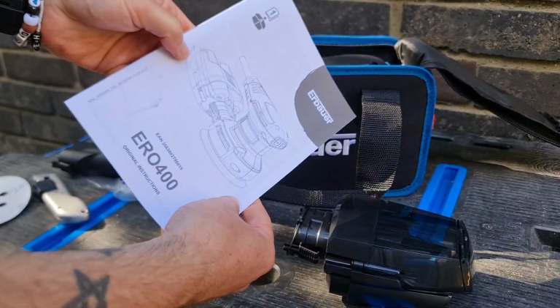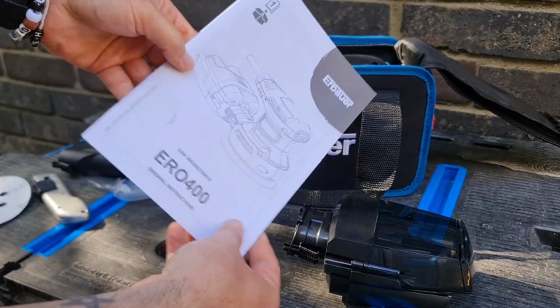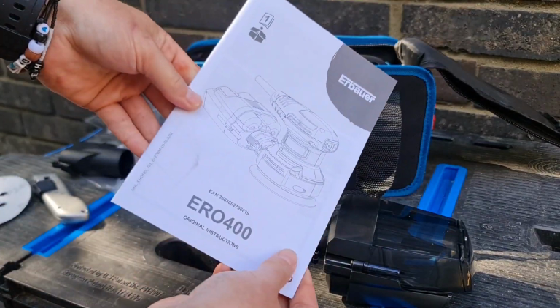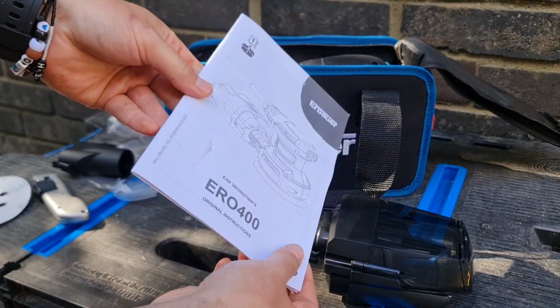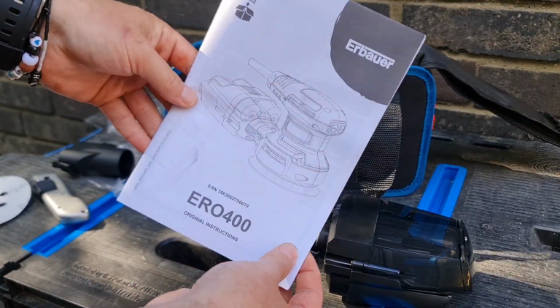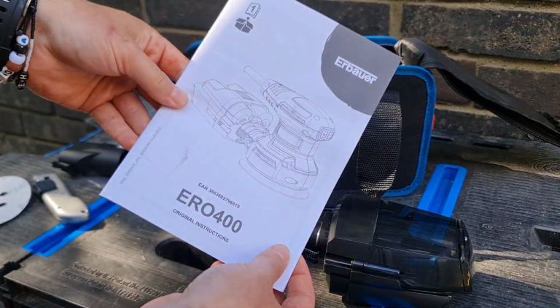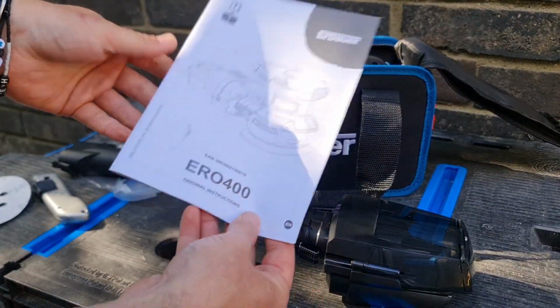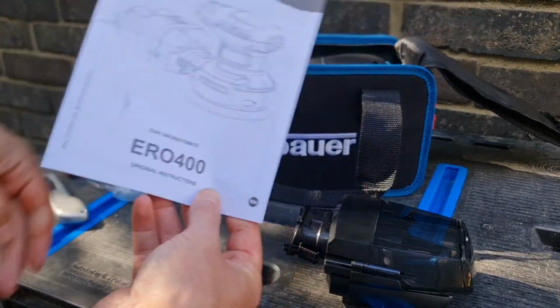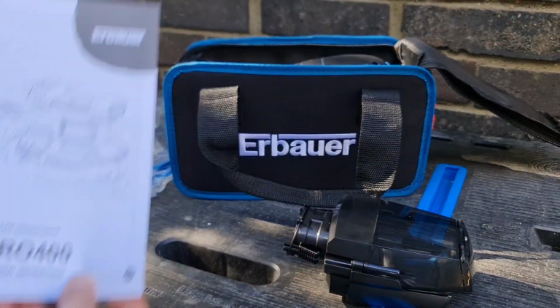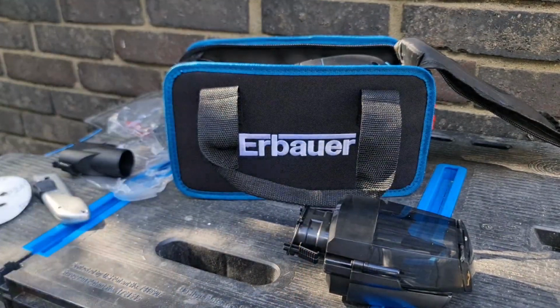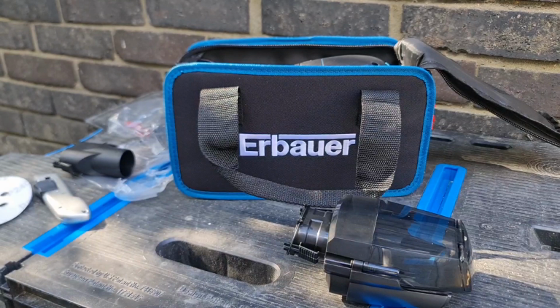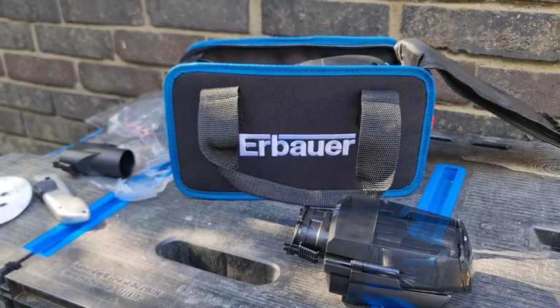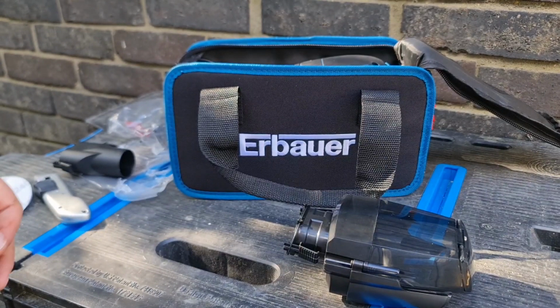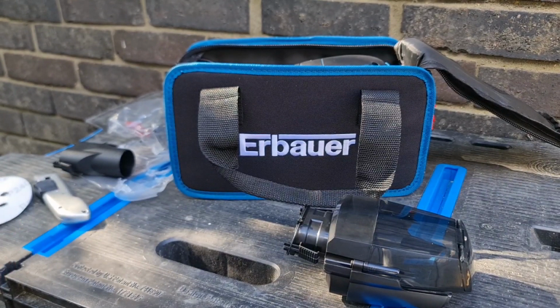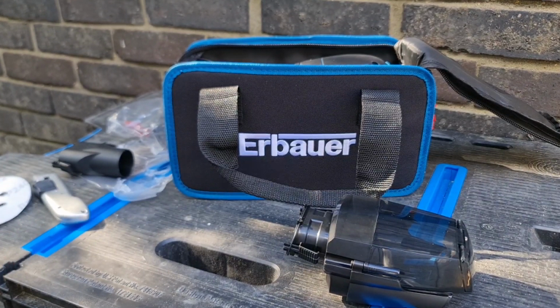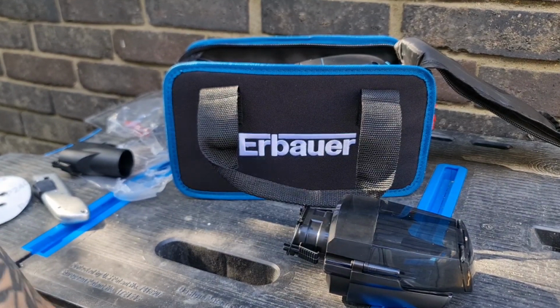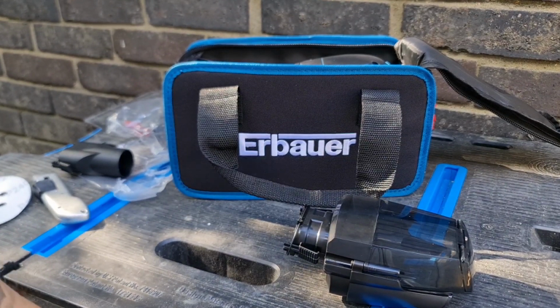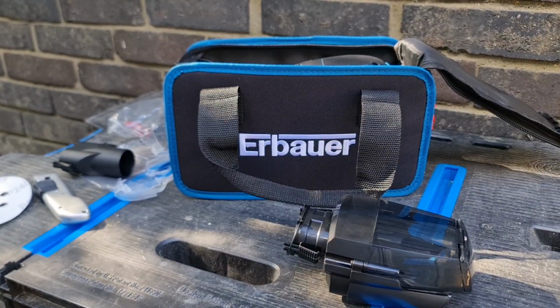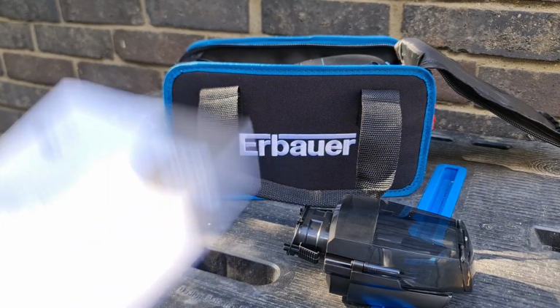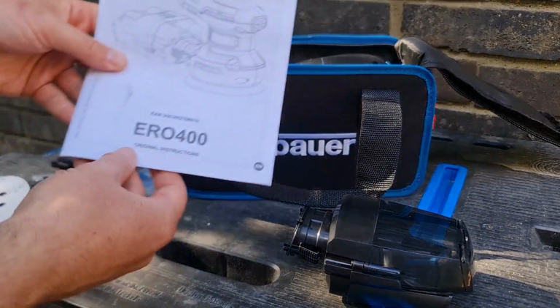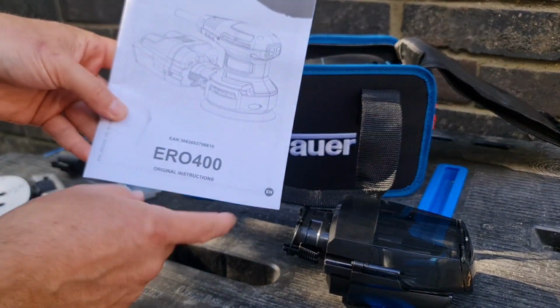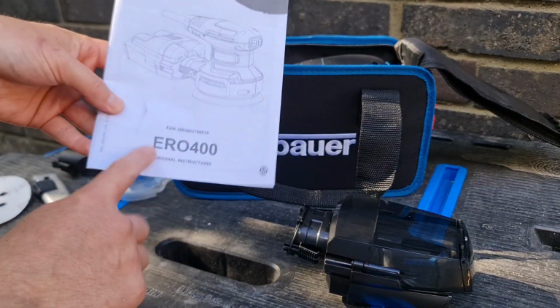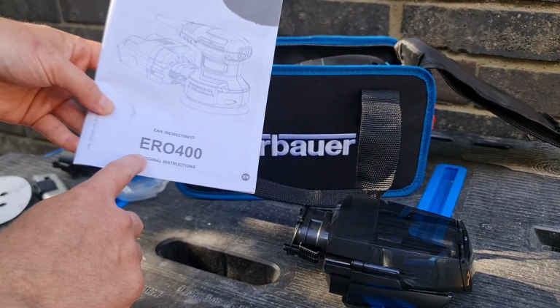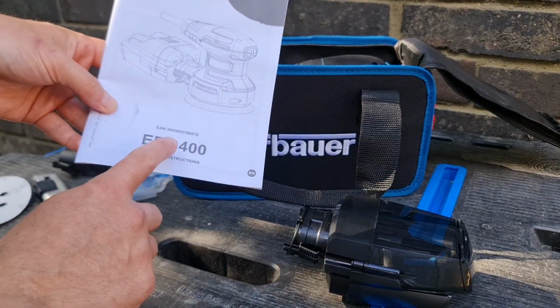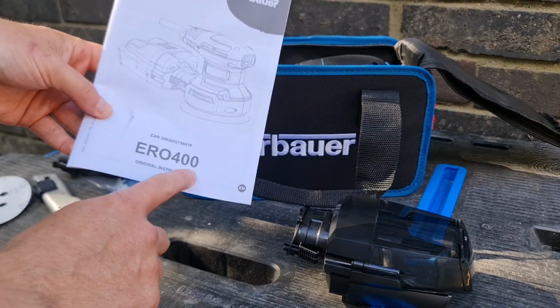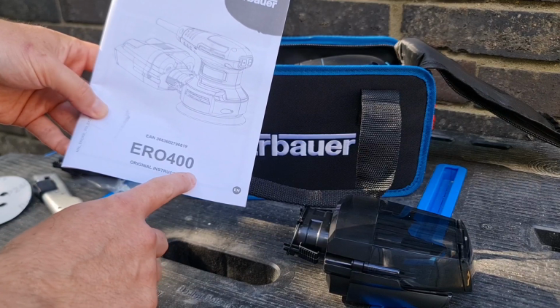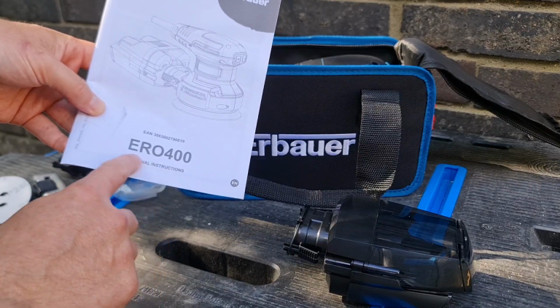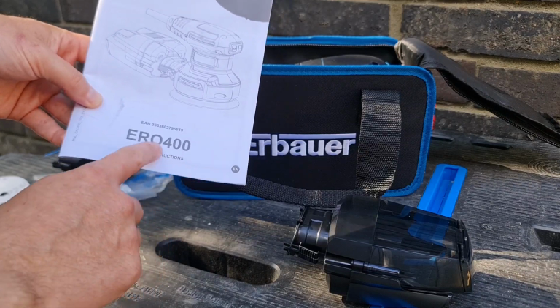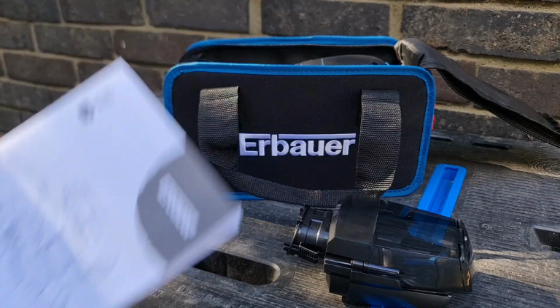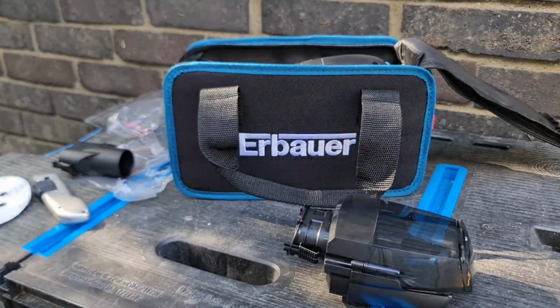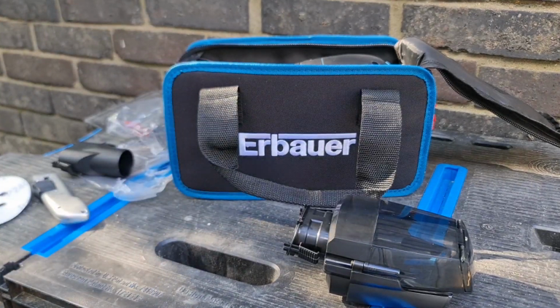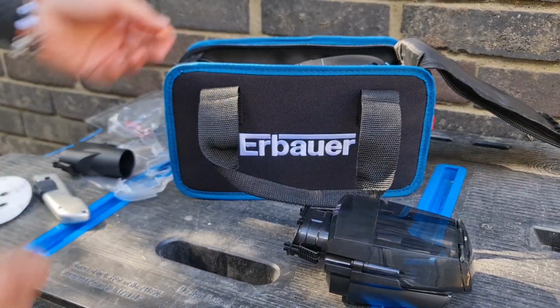We've got the manual, though not many people really look at them. I've just noticed a mistake on my behalf - it's the ERO 400, not ERO 0400.